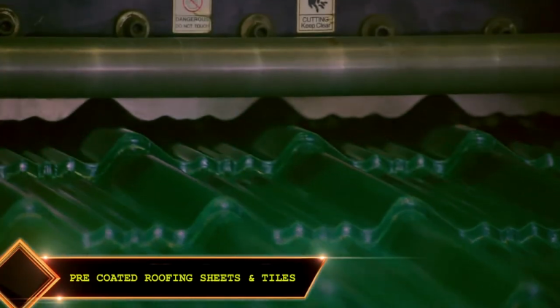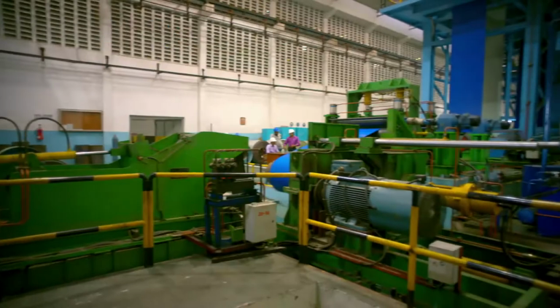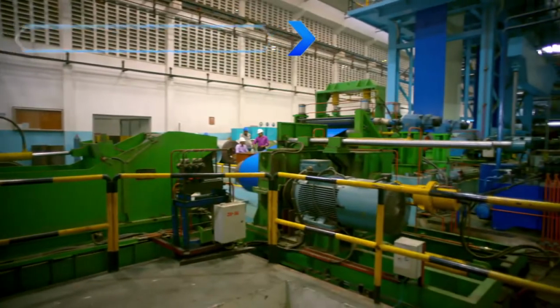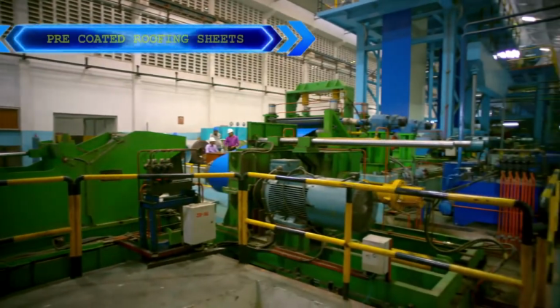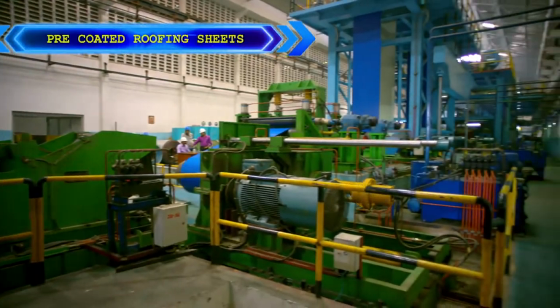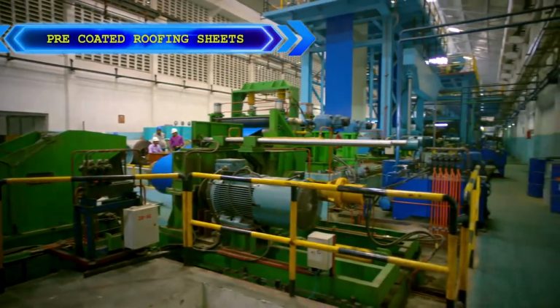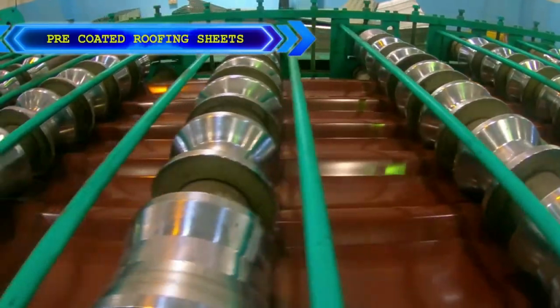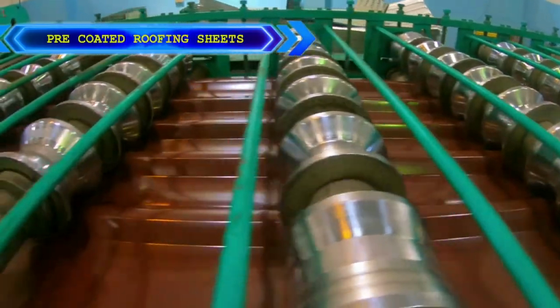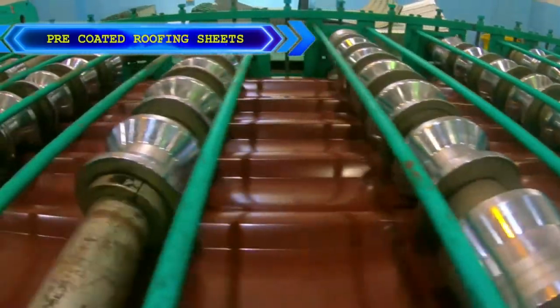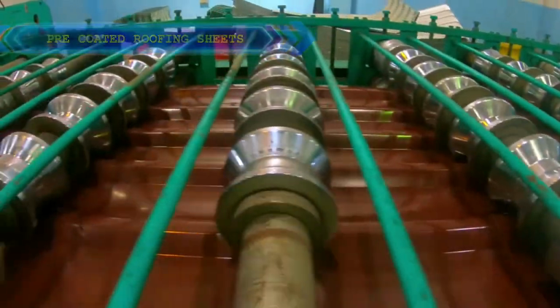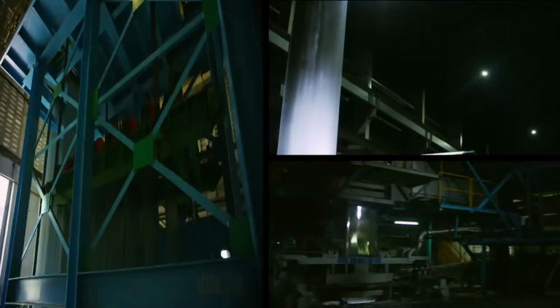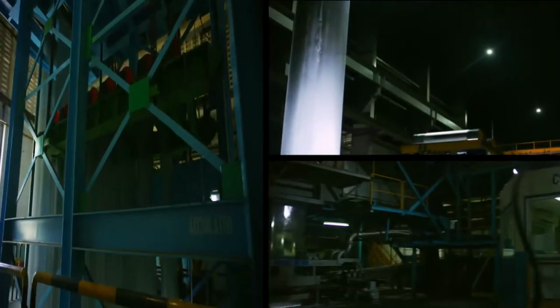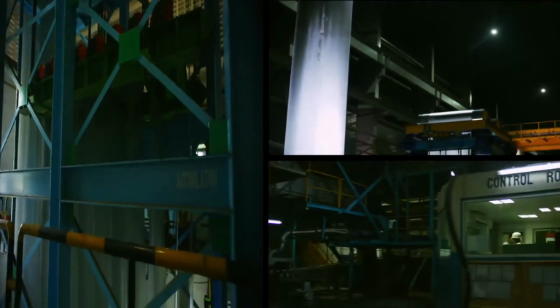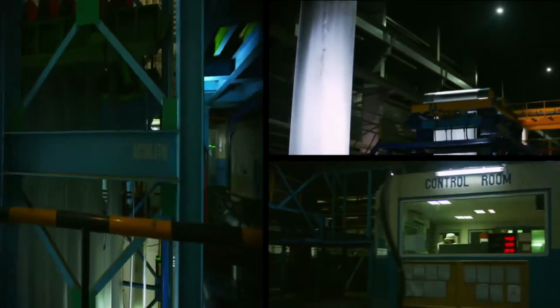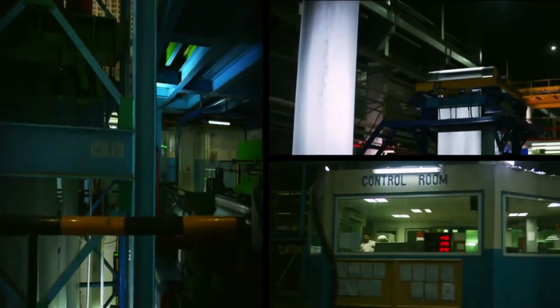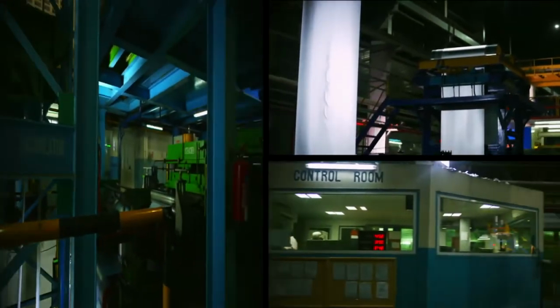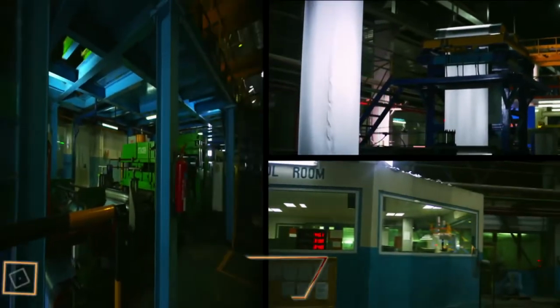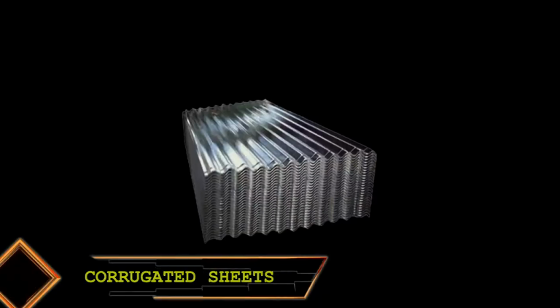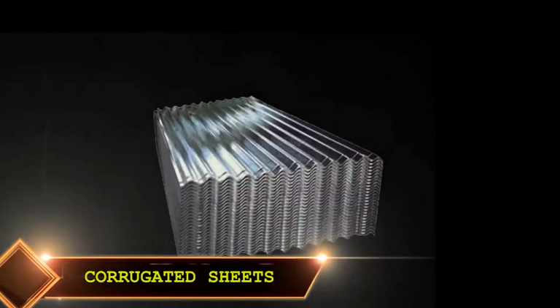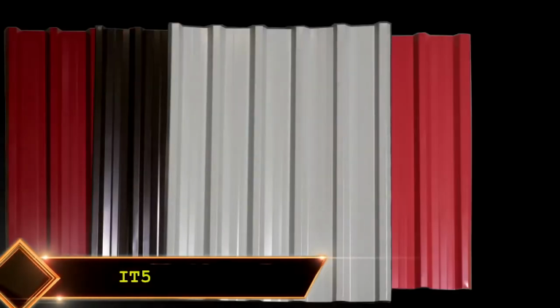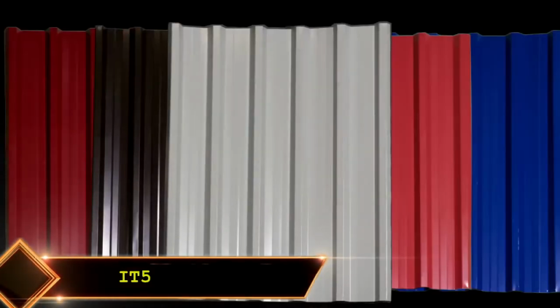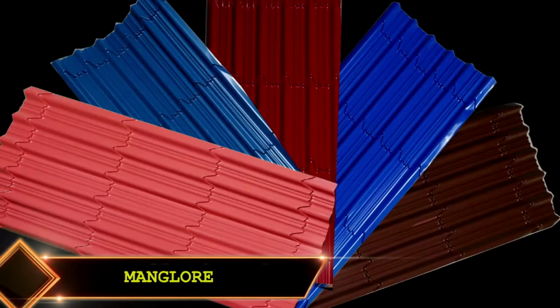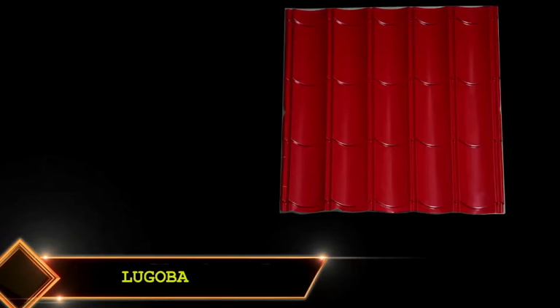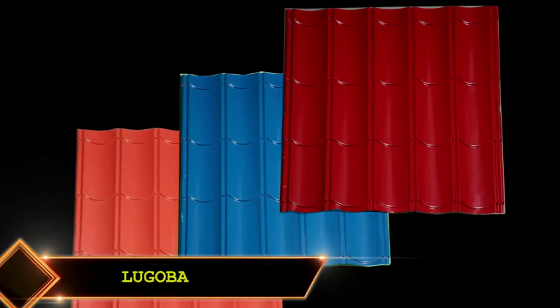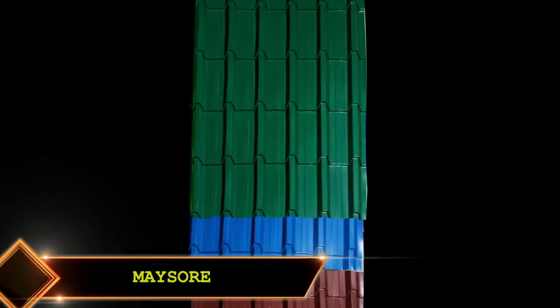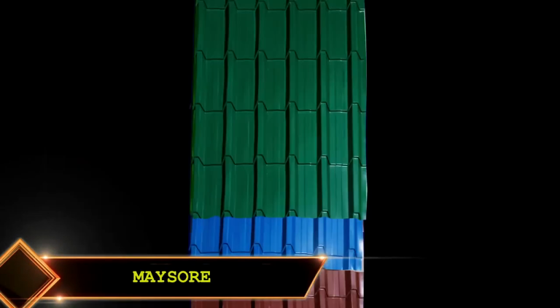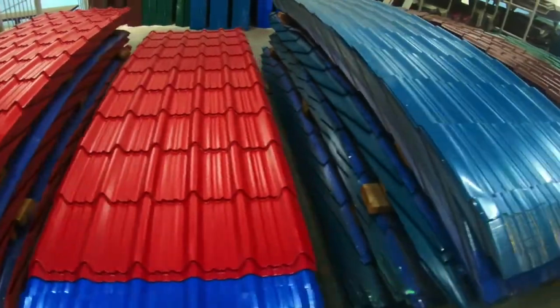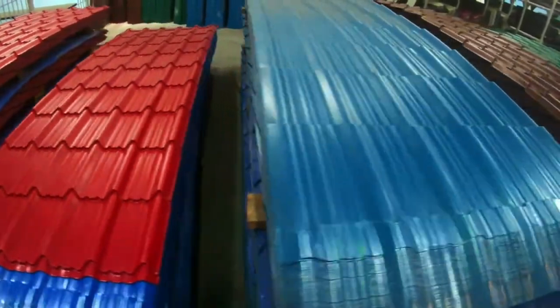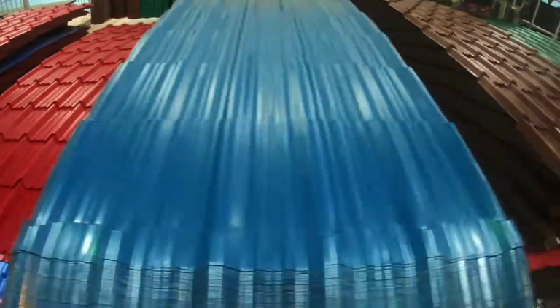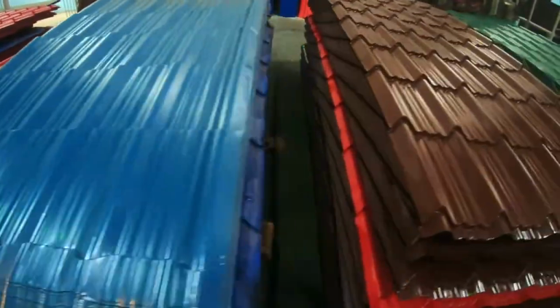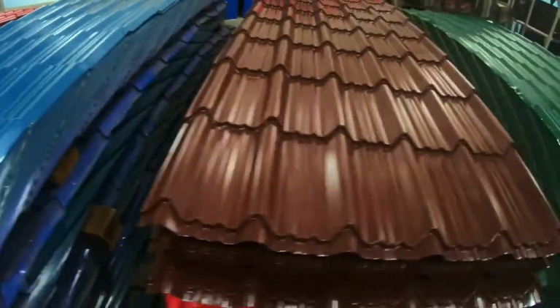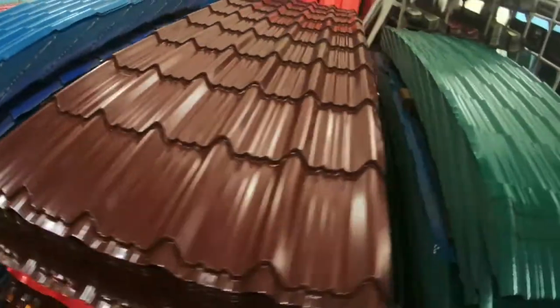Pre-painted roofing sheets are one of the most versatile products of MMI Steel. They come in mainly five types of profile: corrugated sheets, IT5, Menlo, Lugoba, and Mysore. All in one, it is a one-stop solution for roofing.